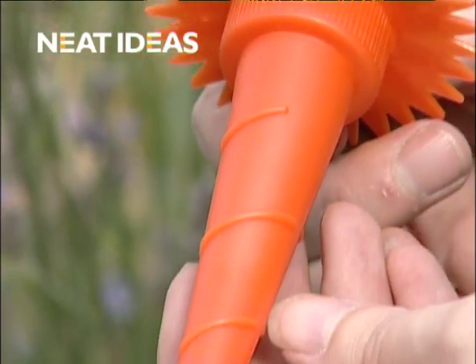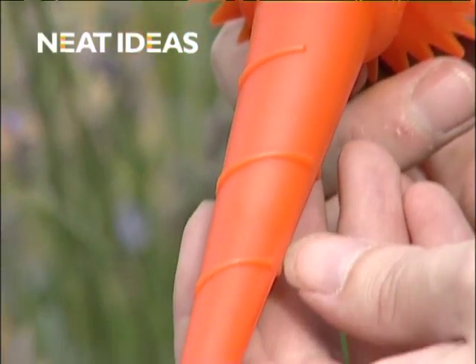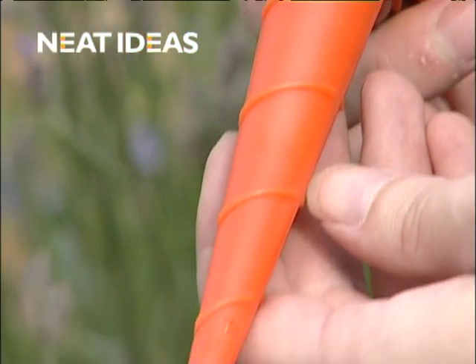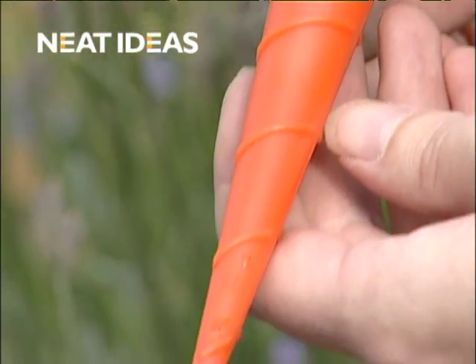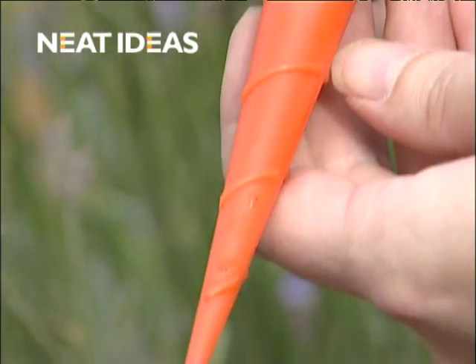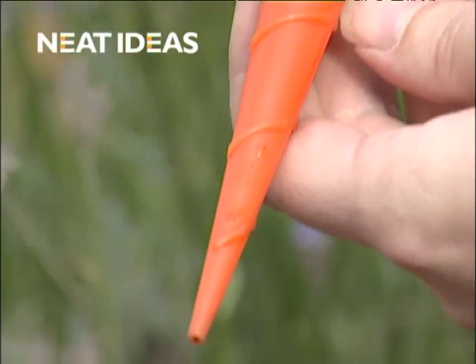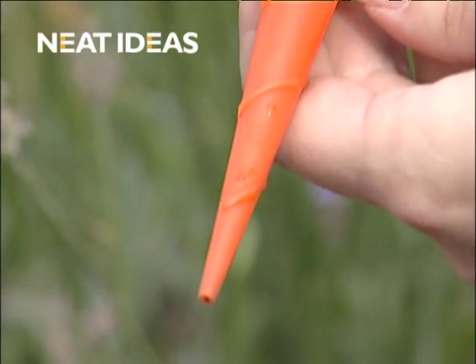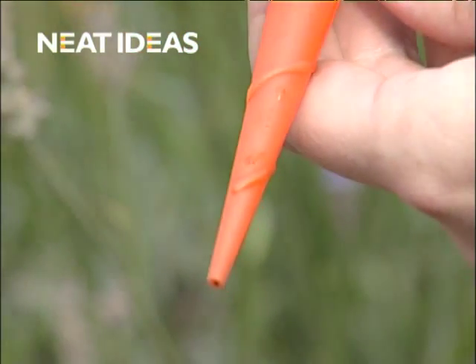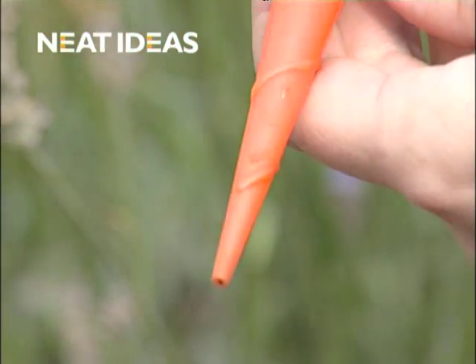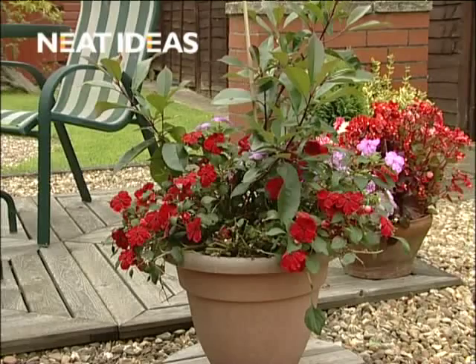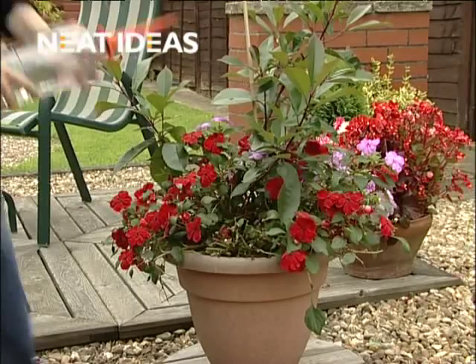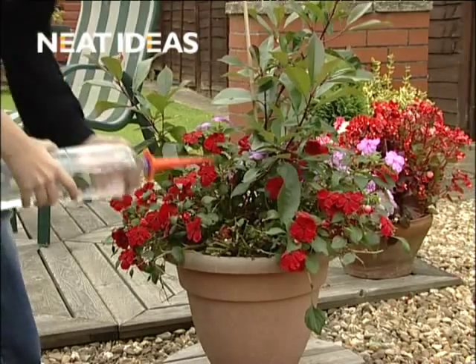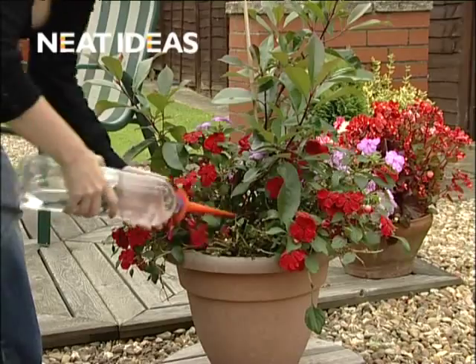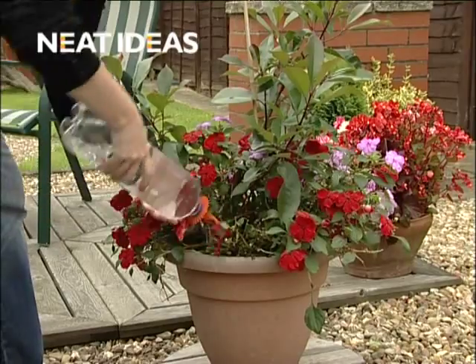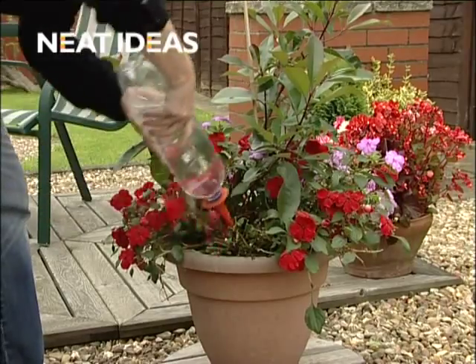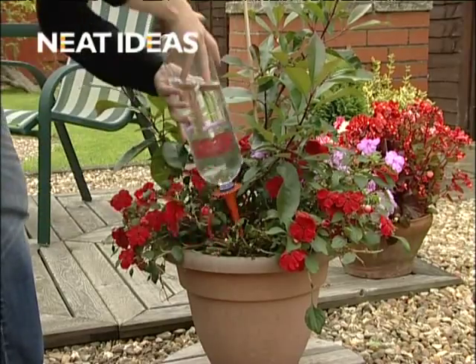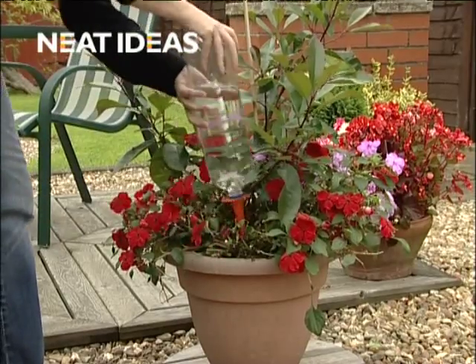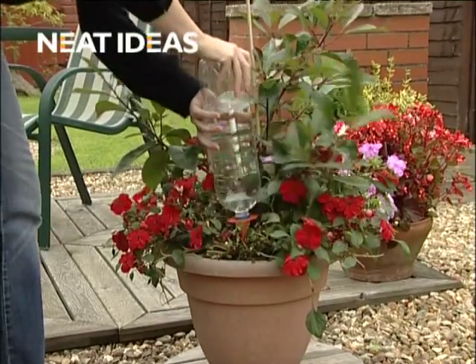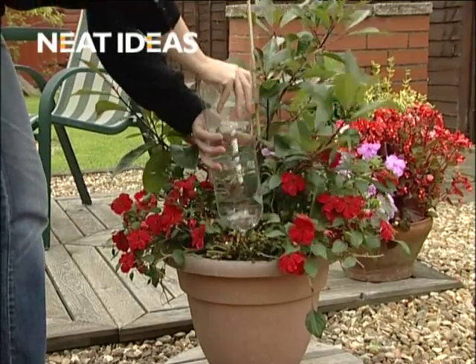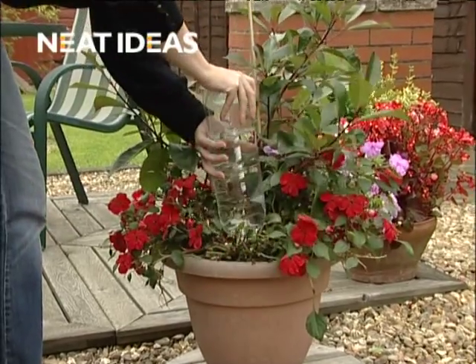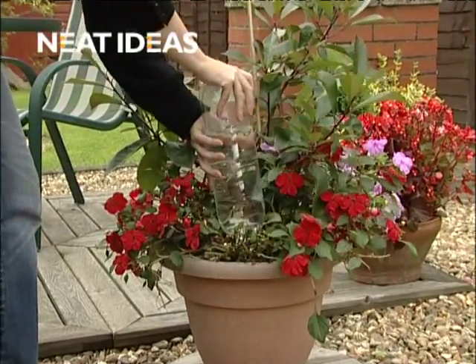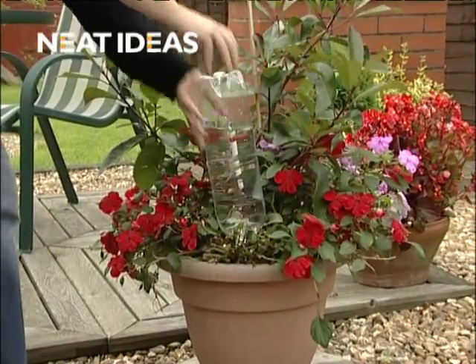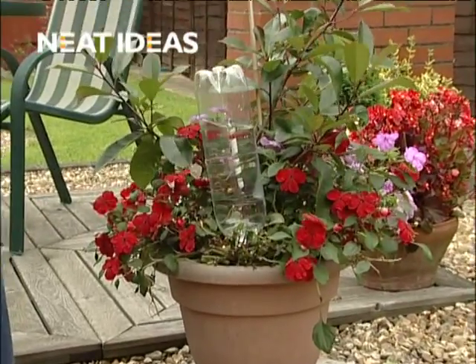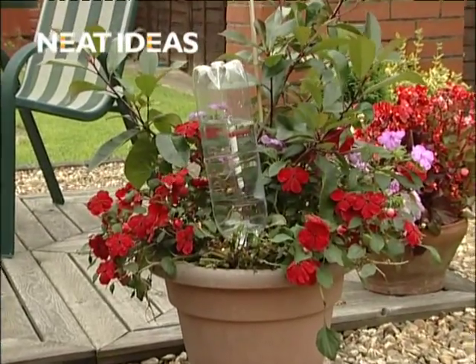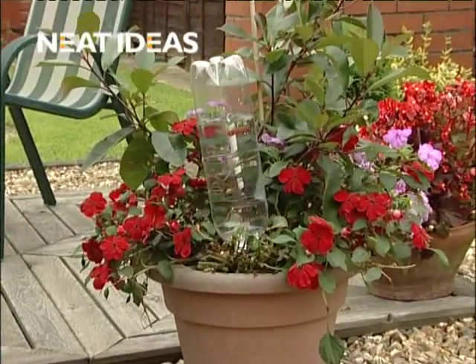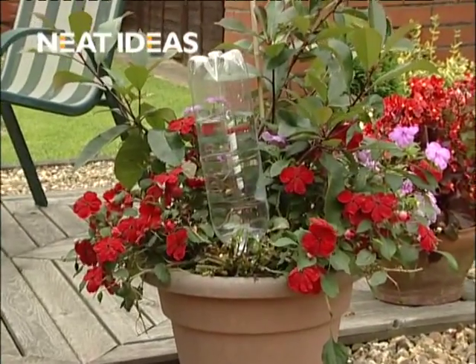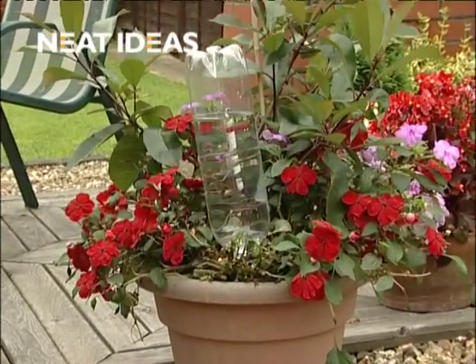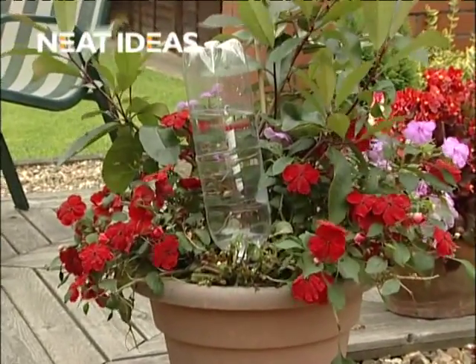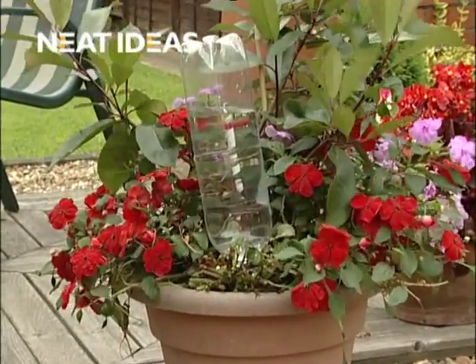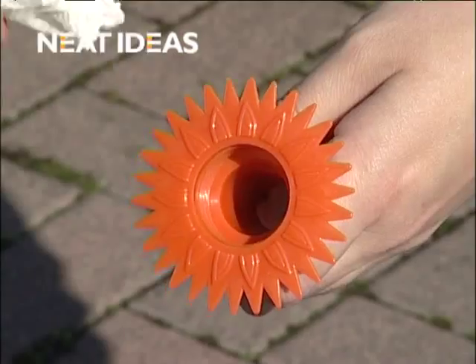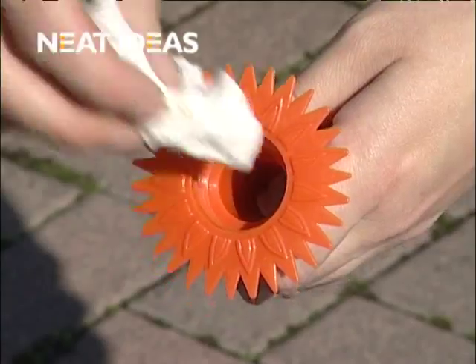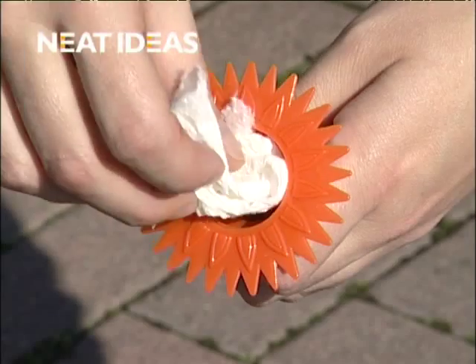The two tiny holes near the tip of the spikes release water at root level, just where it's needed. The flow of the water can be controlled by filling the spikes with paper towels.